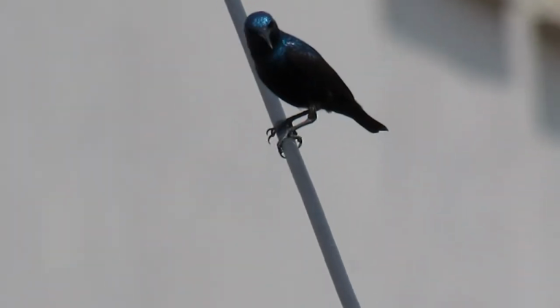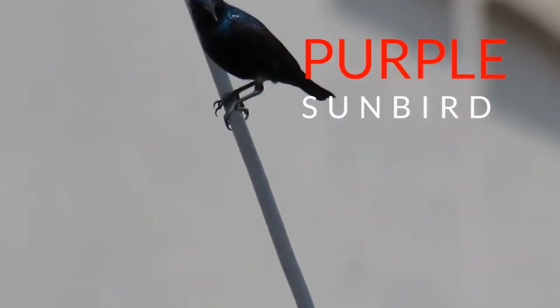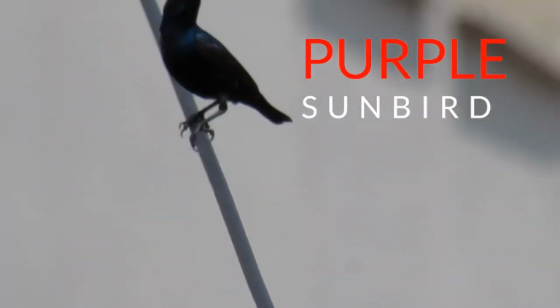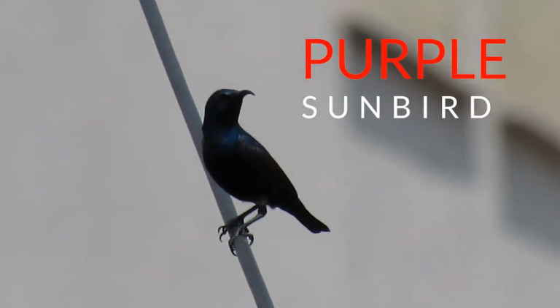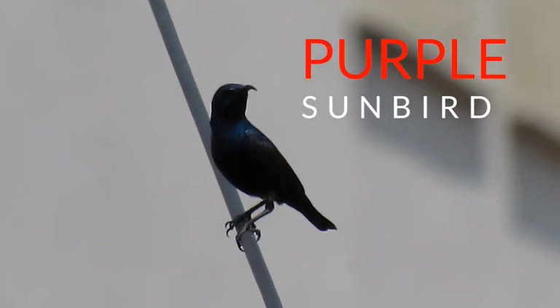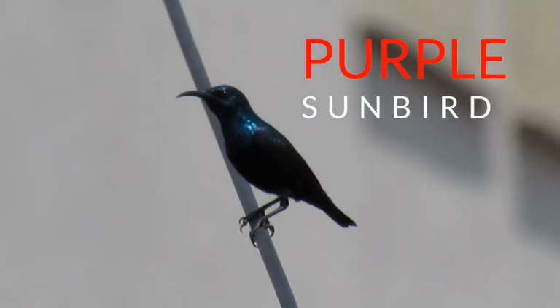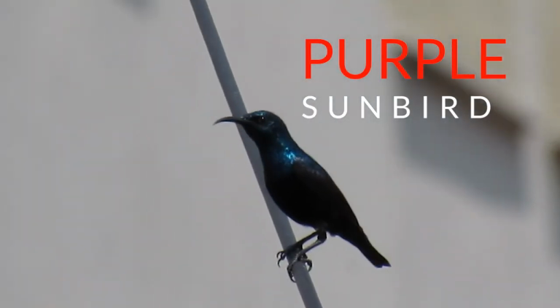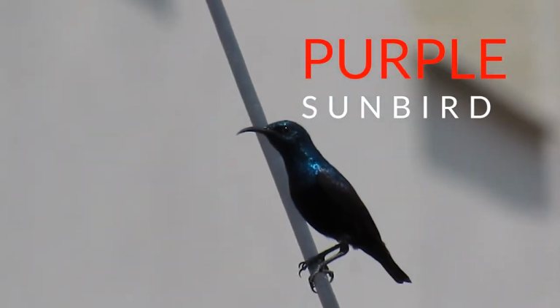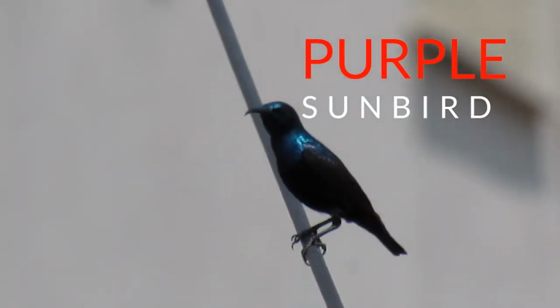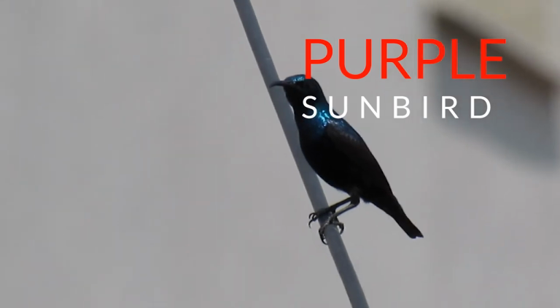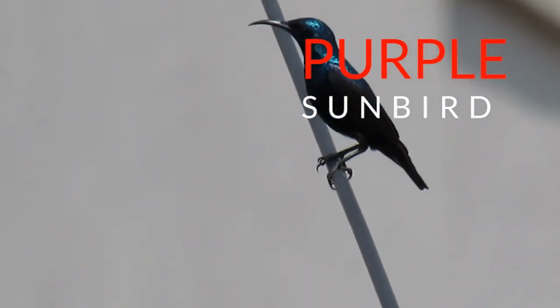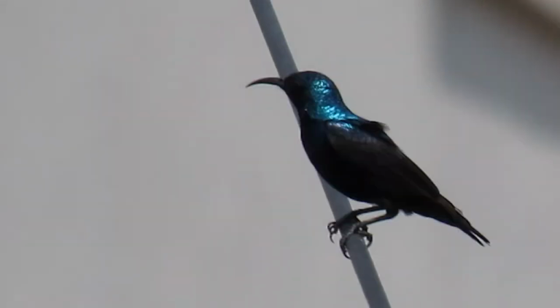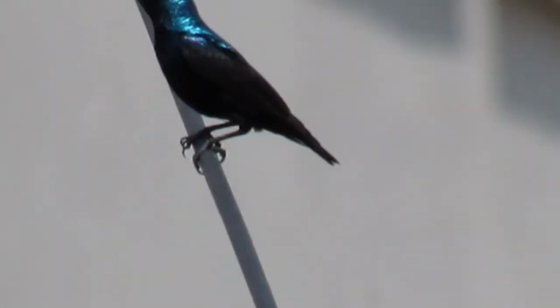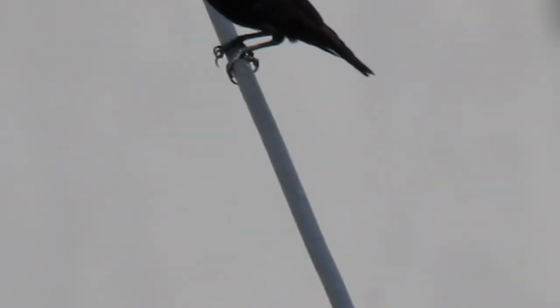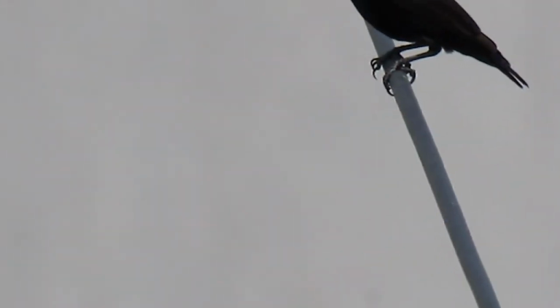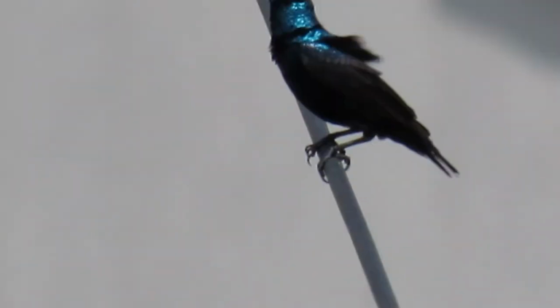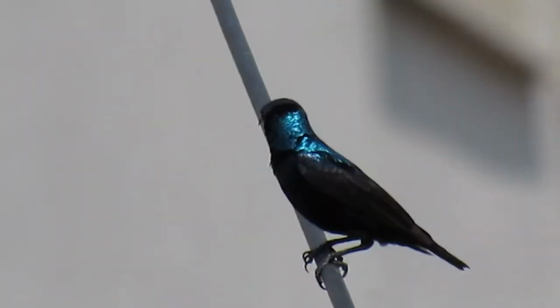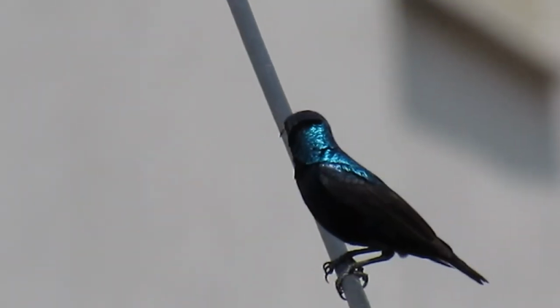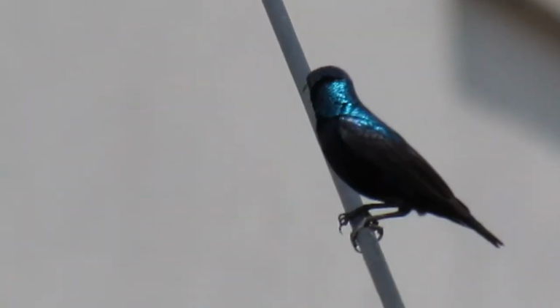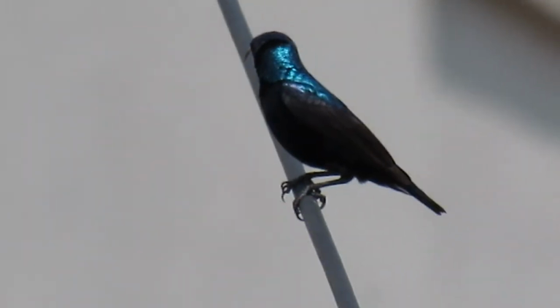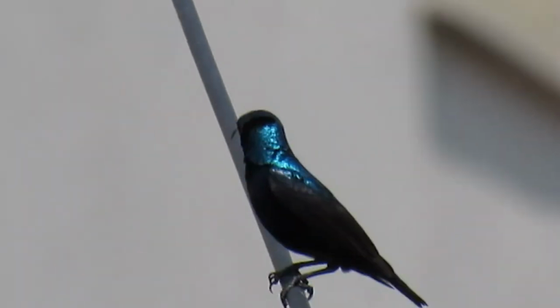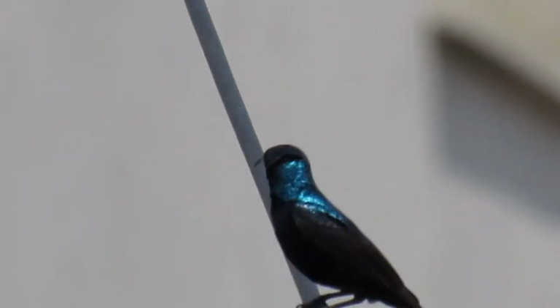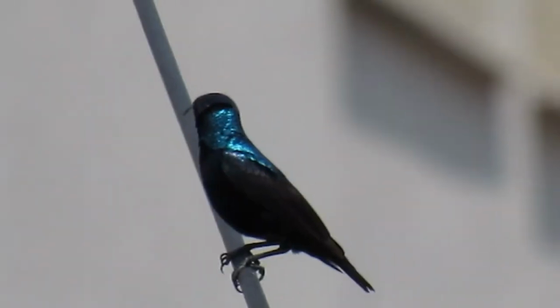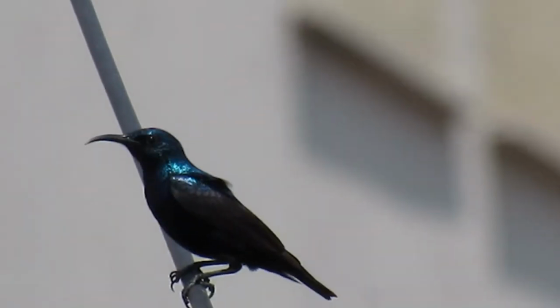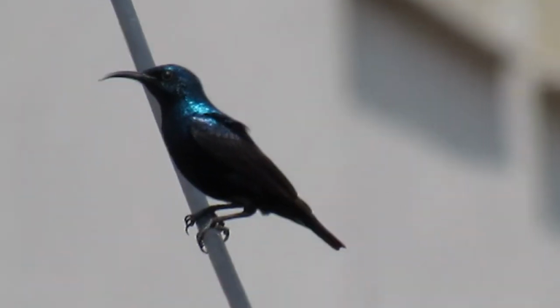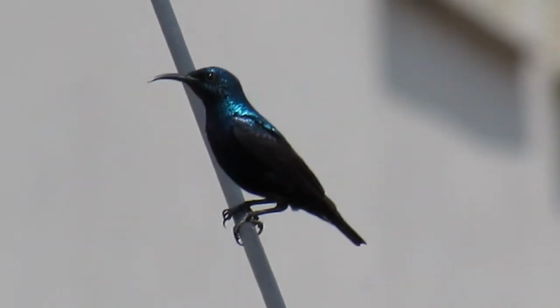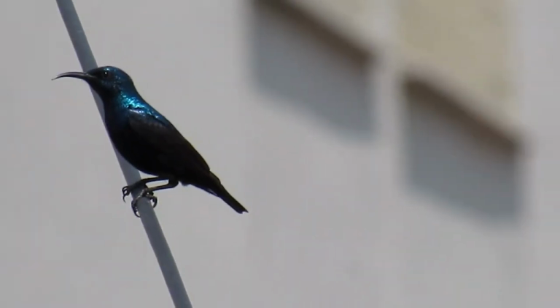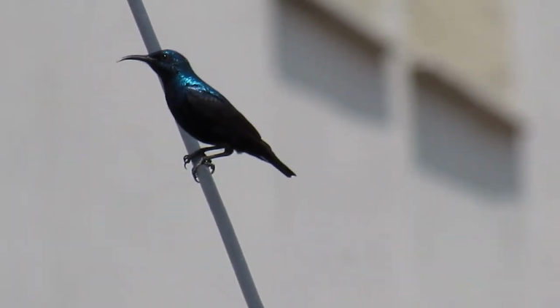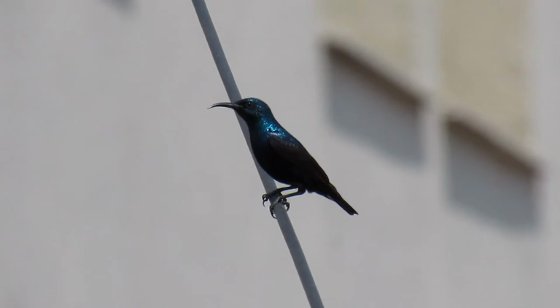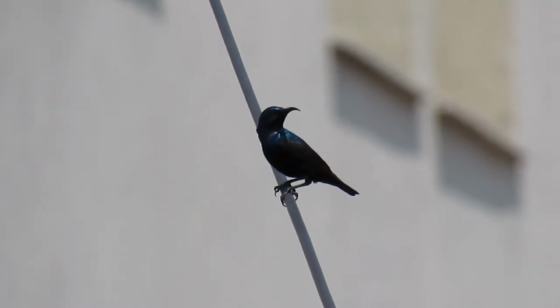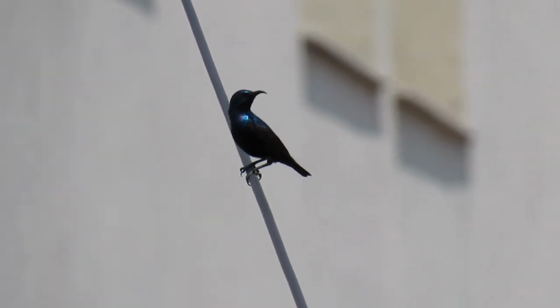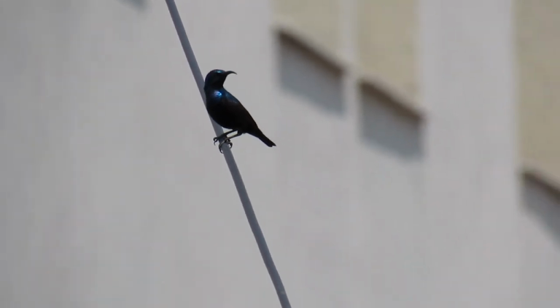Here is the purple sunbird. Can you see its sharp beak?